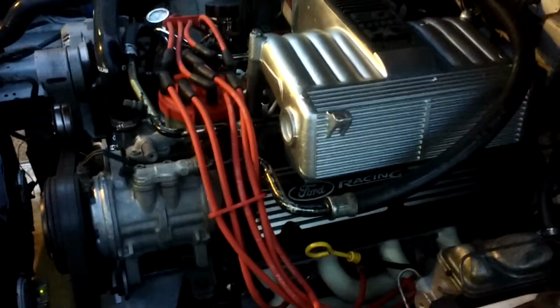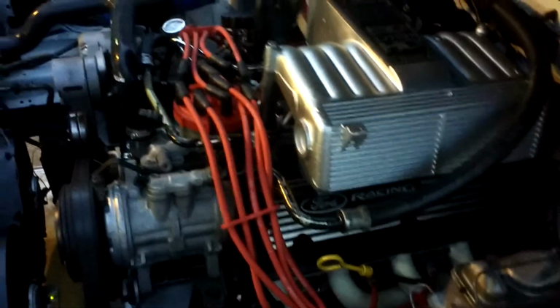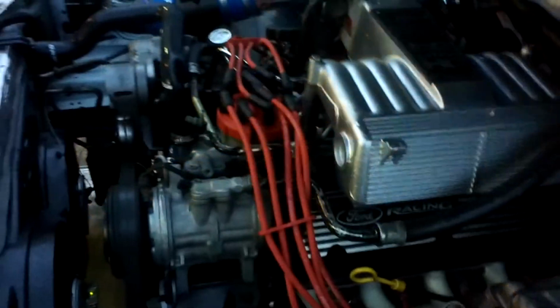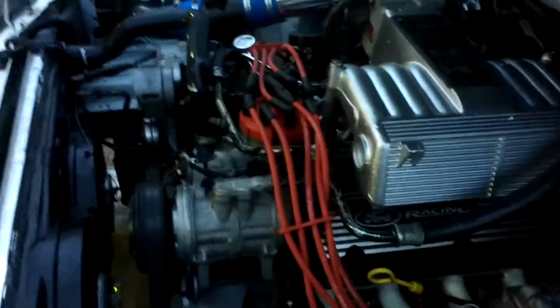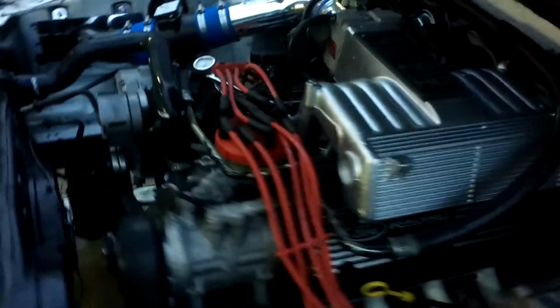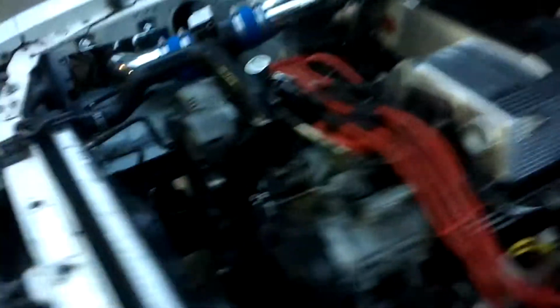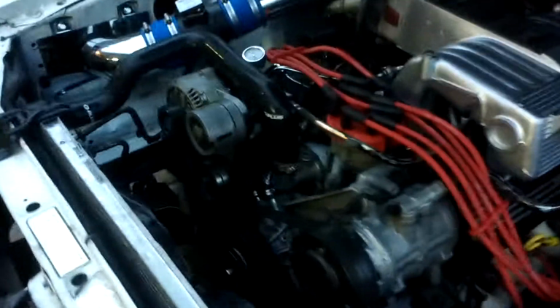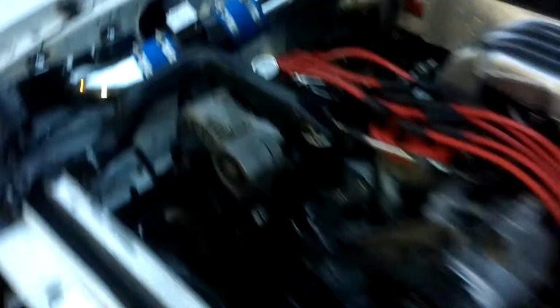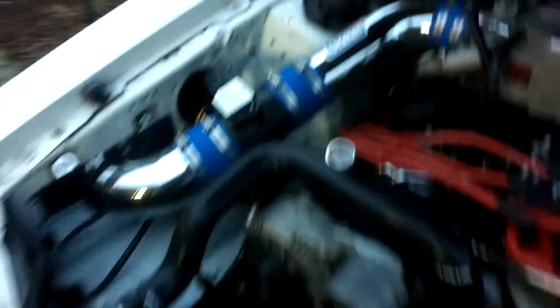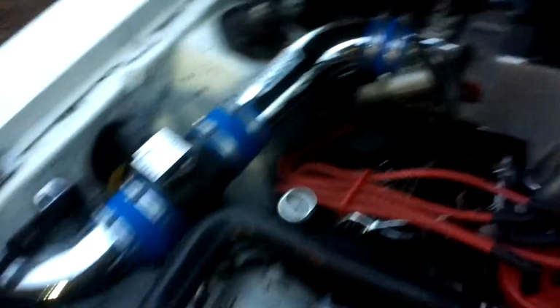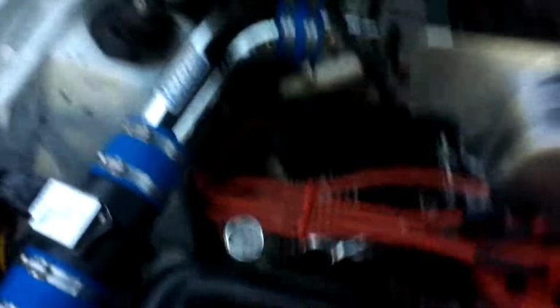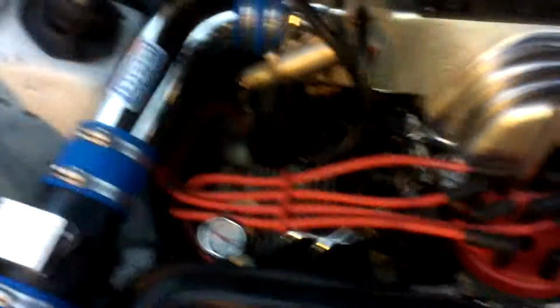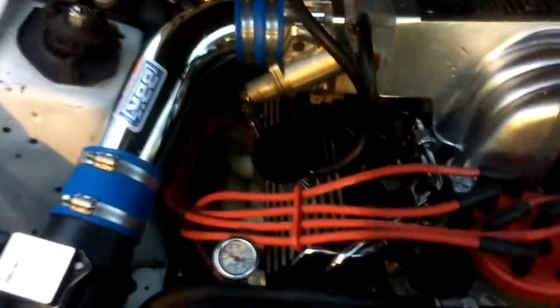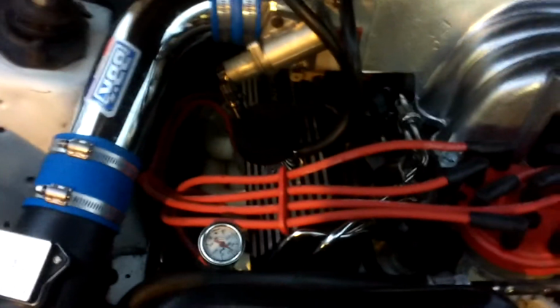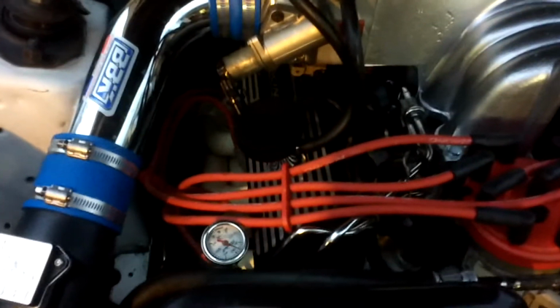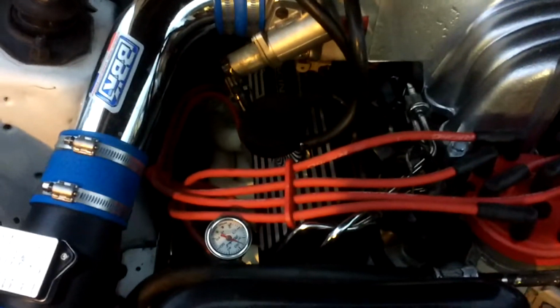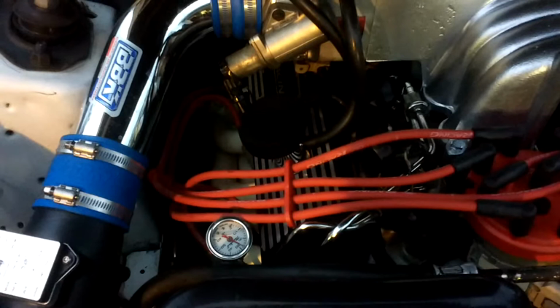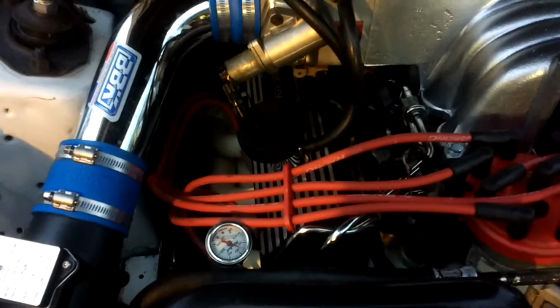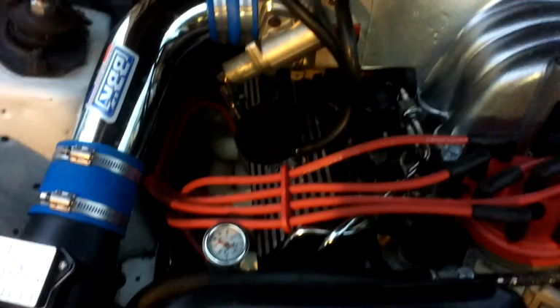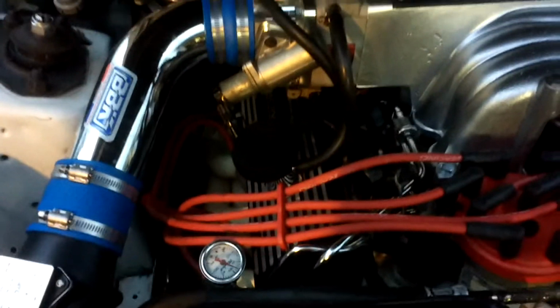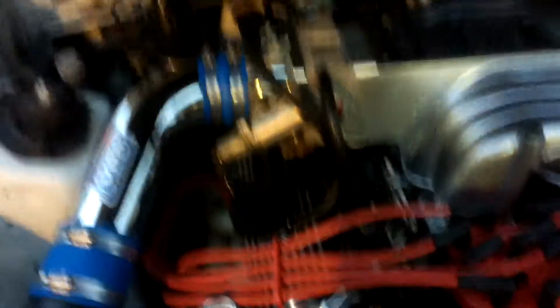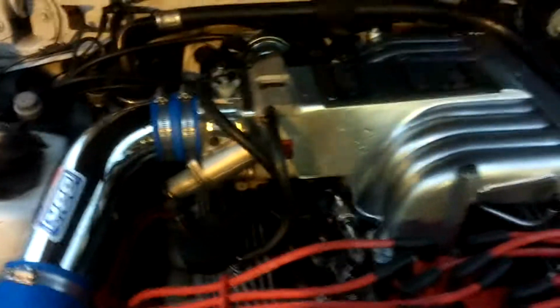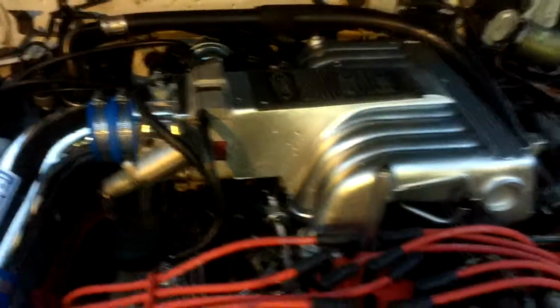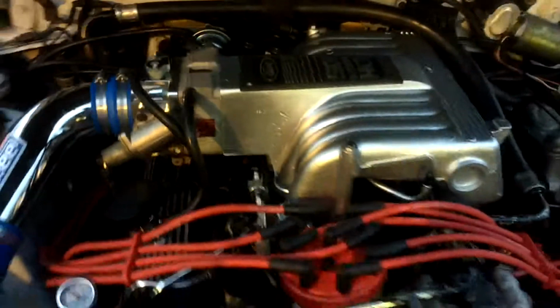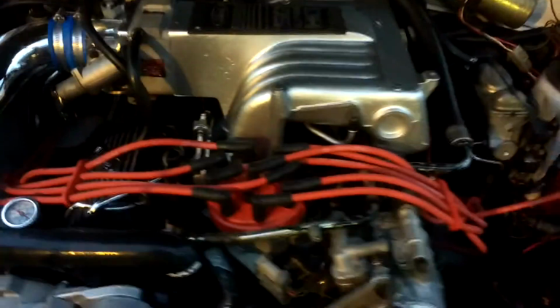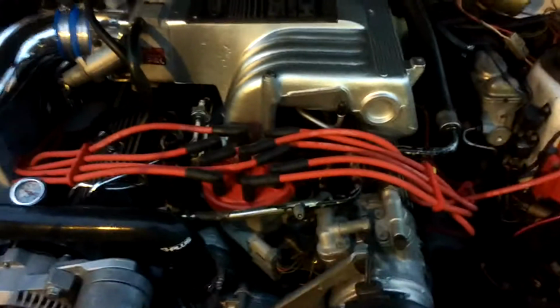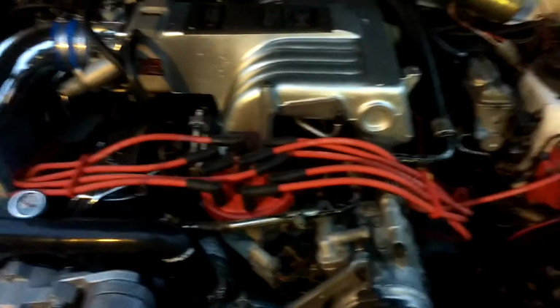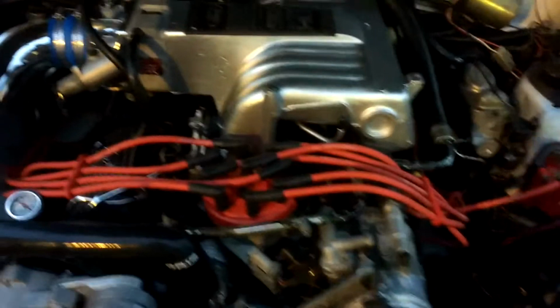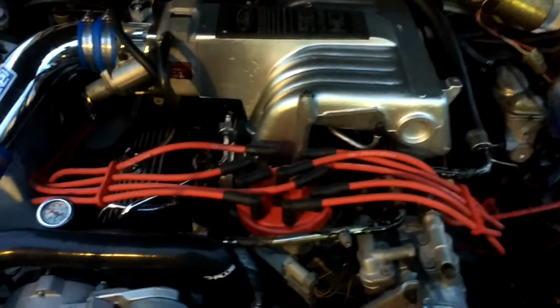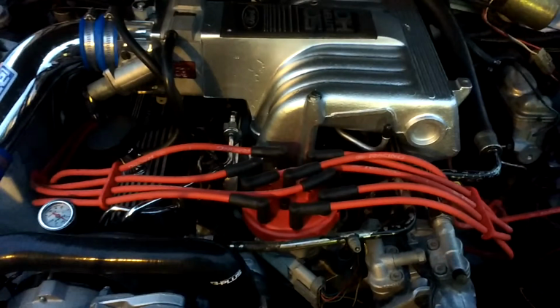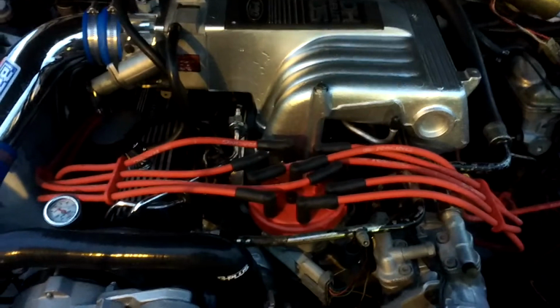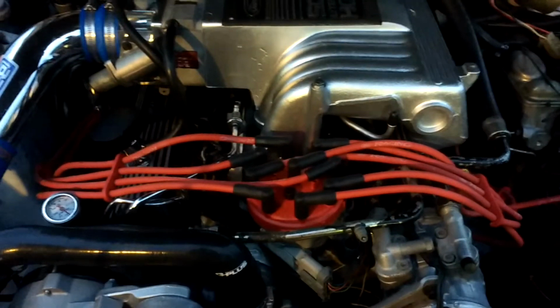So yeah, if anybody knows anything about the fuel pressure bouncing around like that, that'd be great. Thanks.